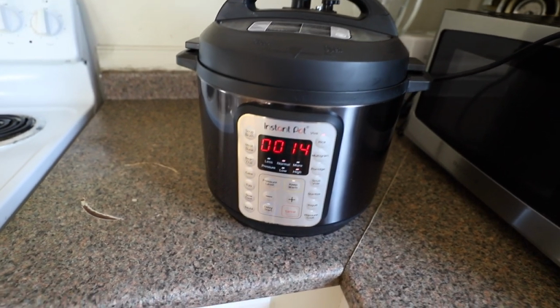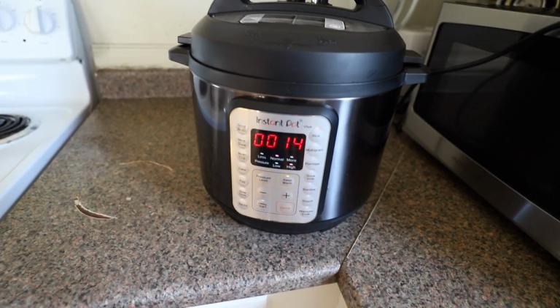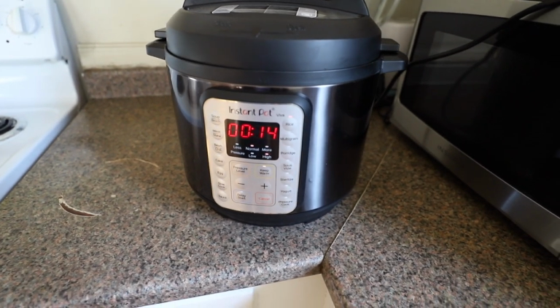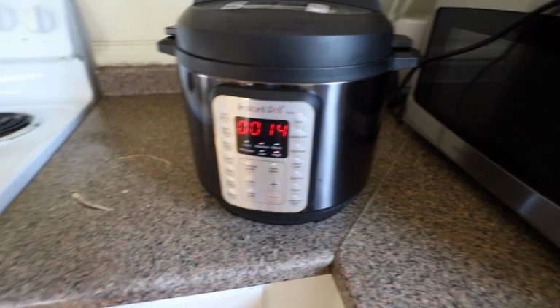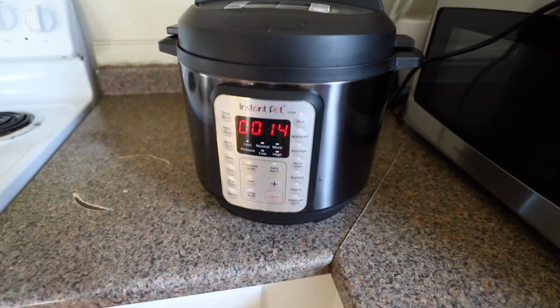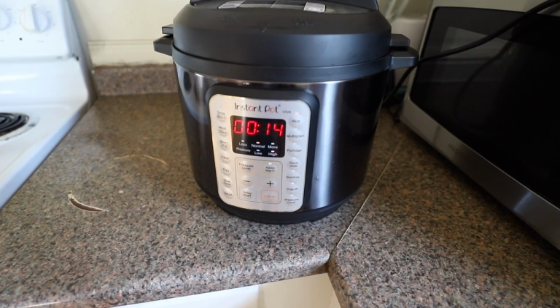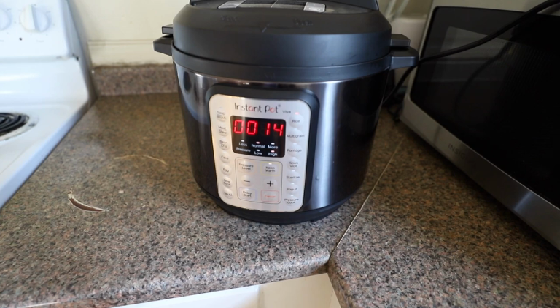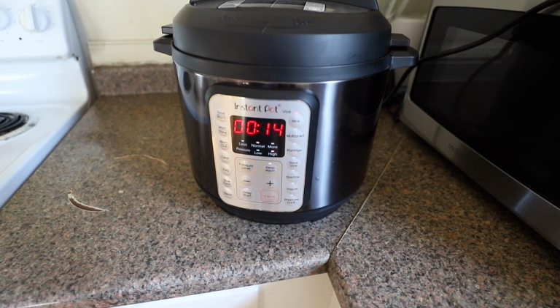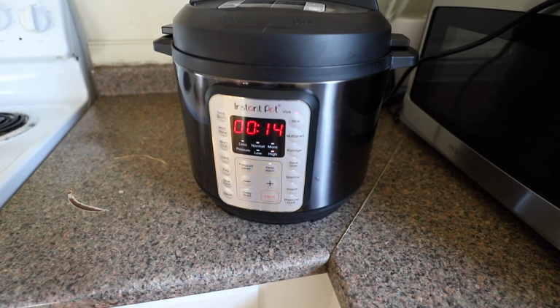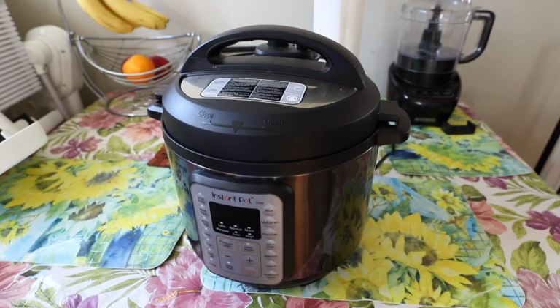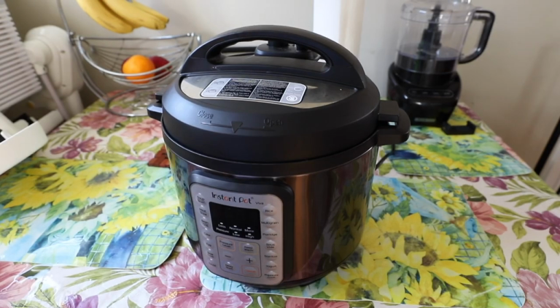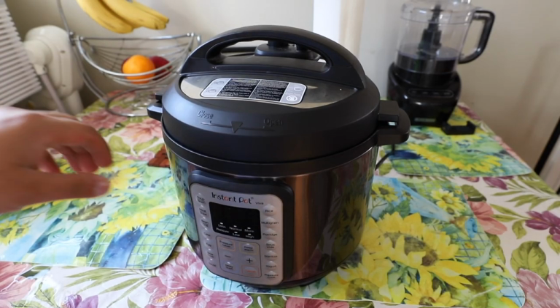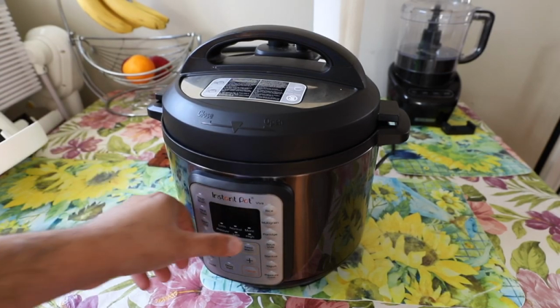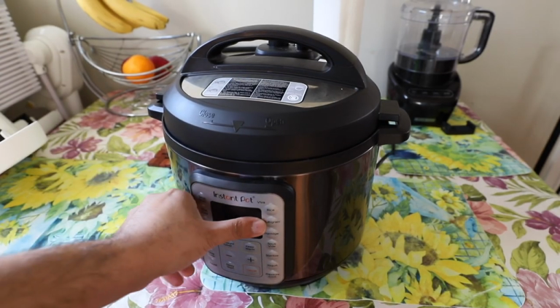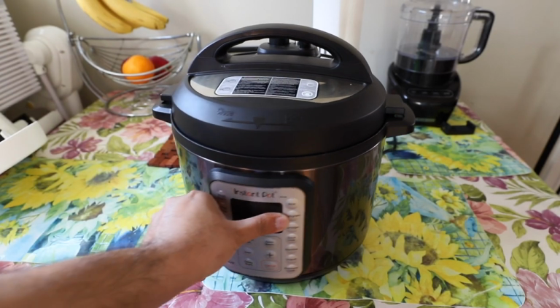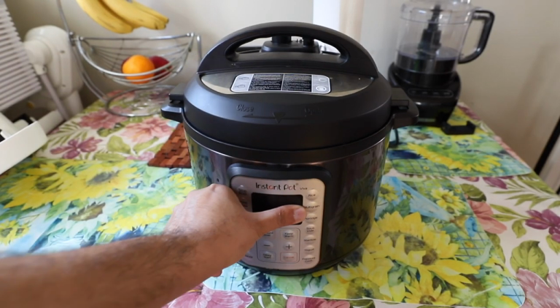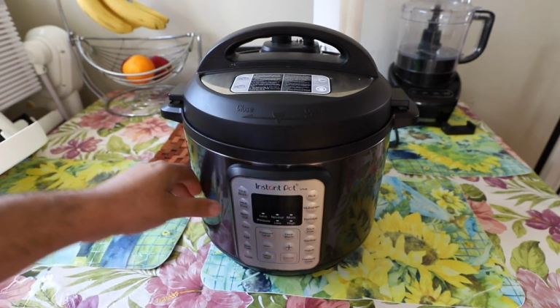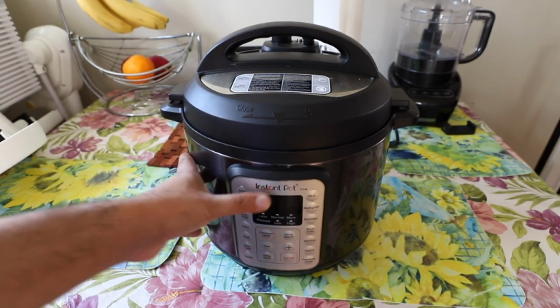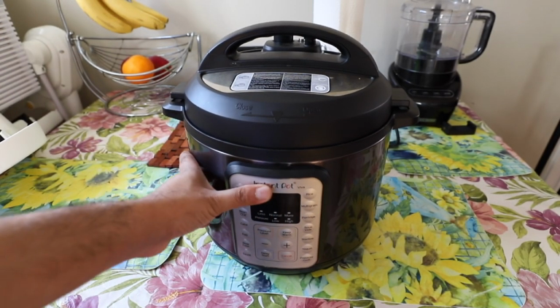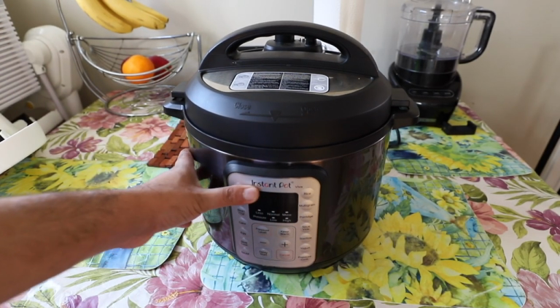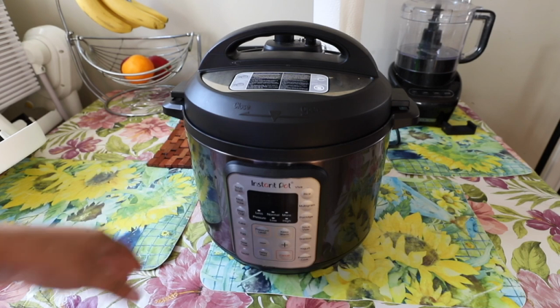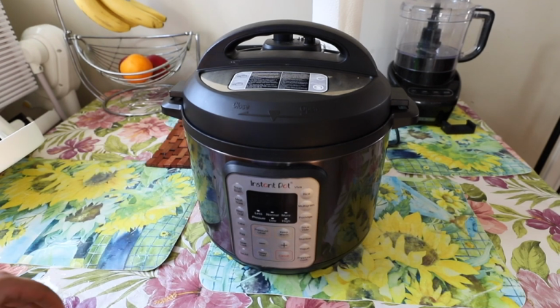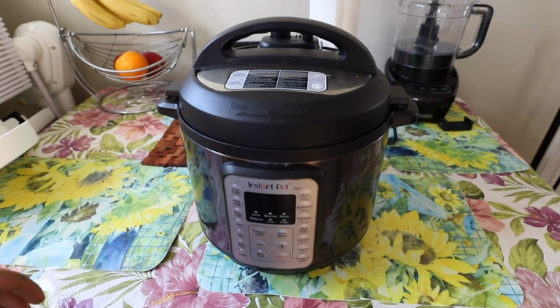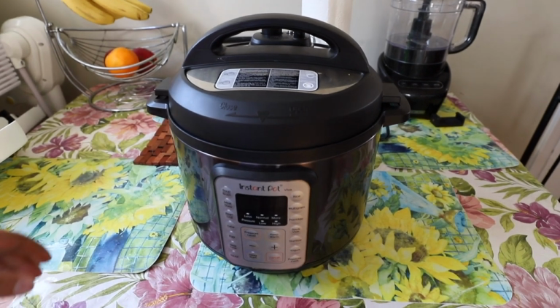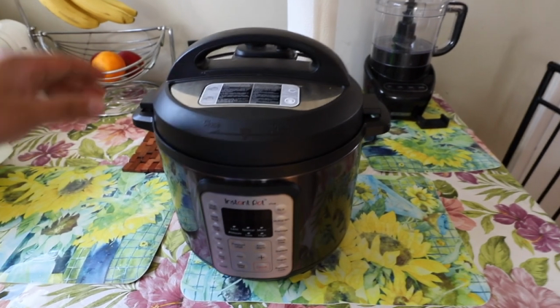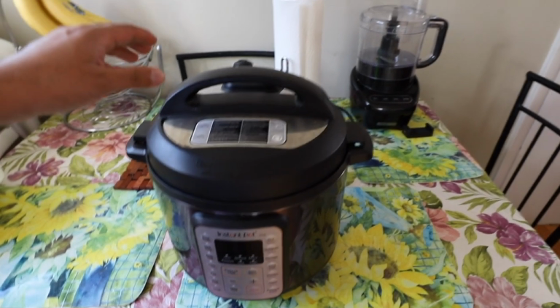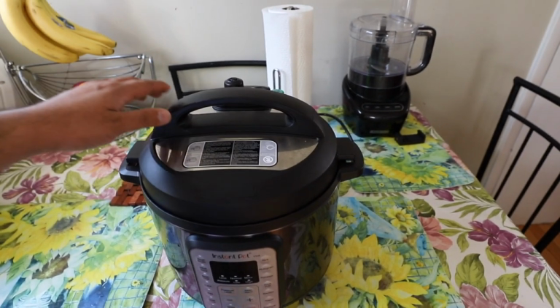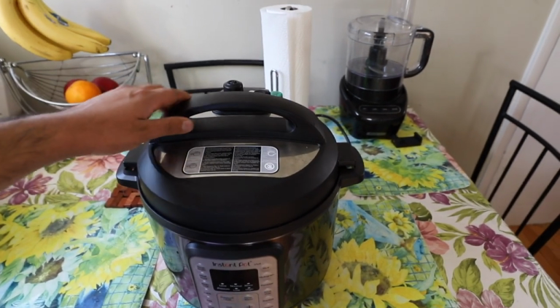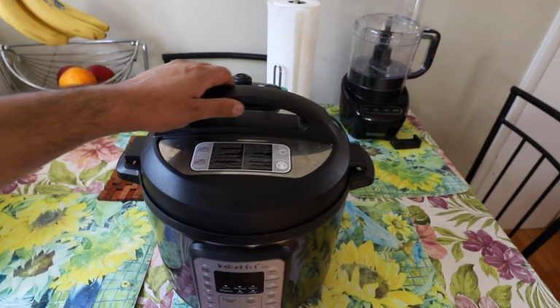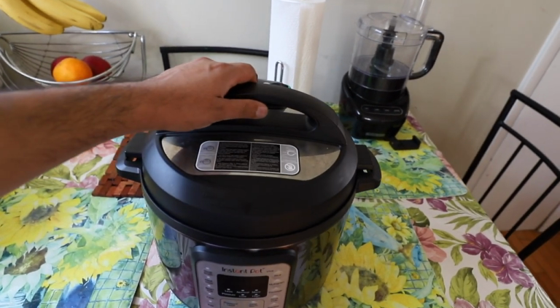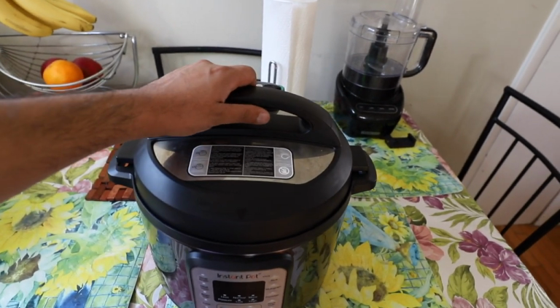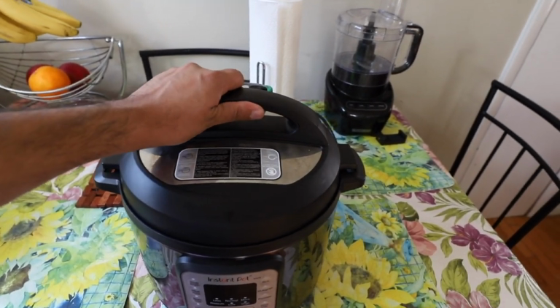Our rice is ready to eat. After cooking is done, you can see the rising time on the display — that means it is past the time our food was ready. We are going to release the pressure and check how the cooked rice looks.